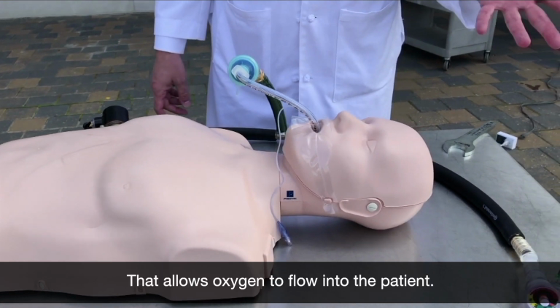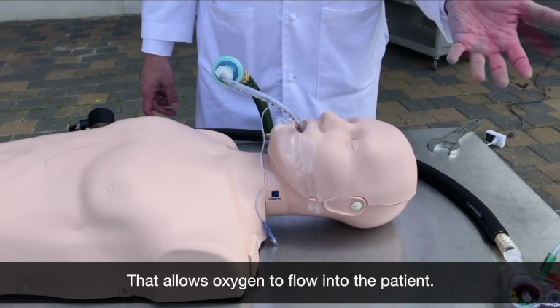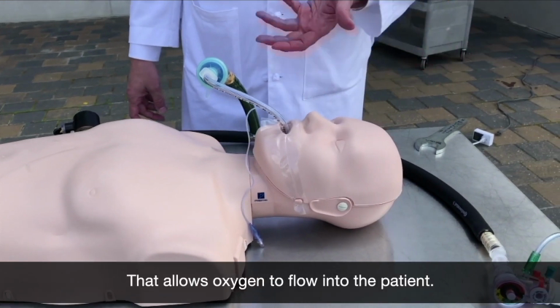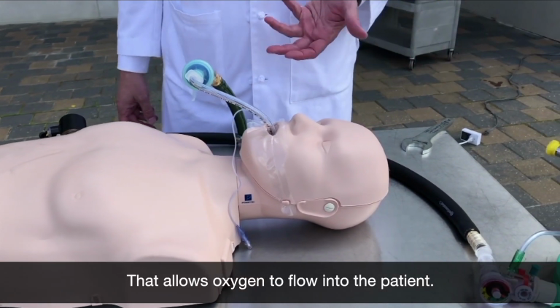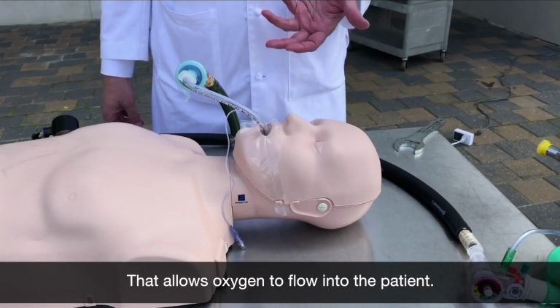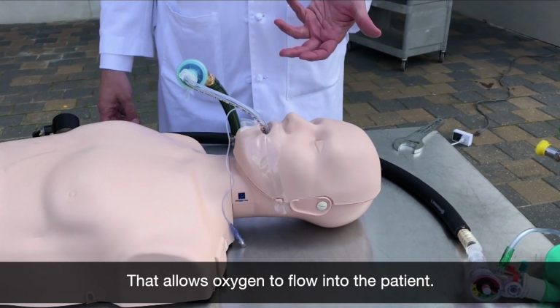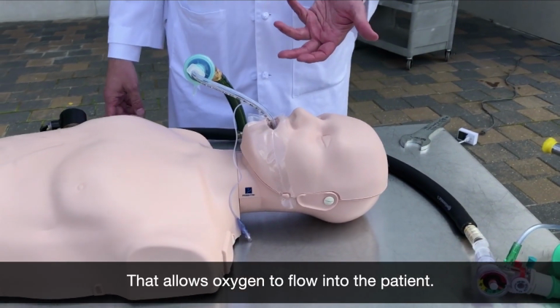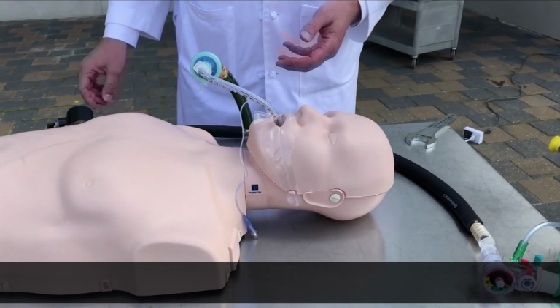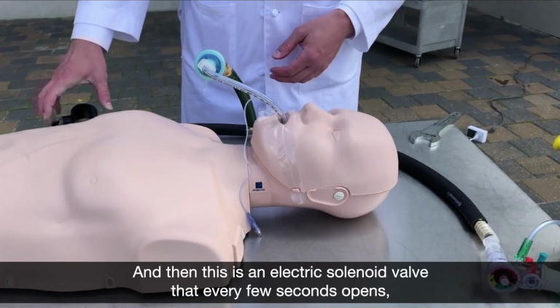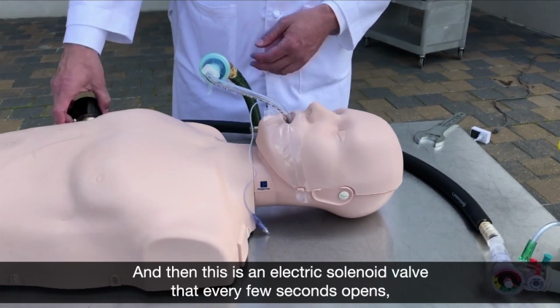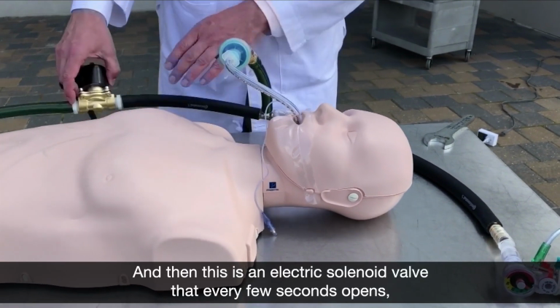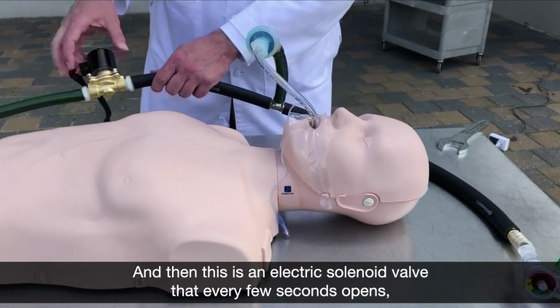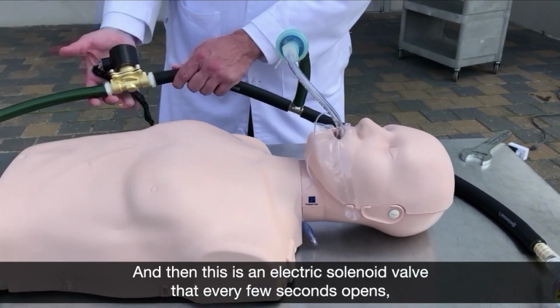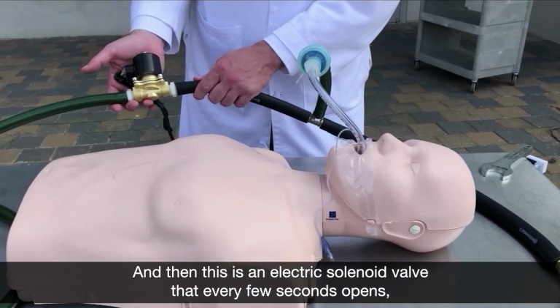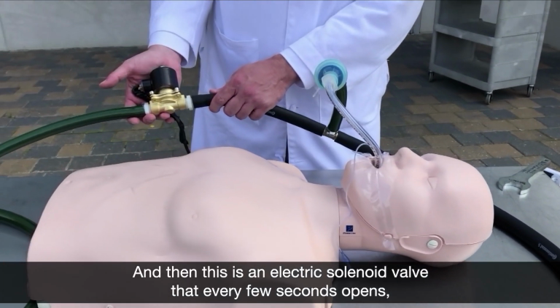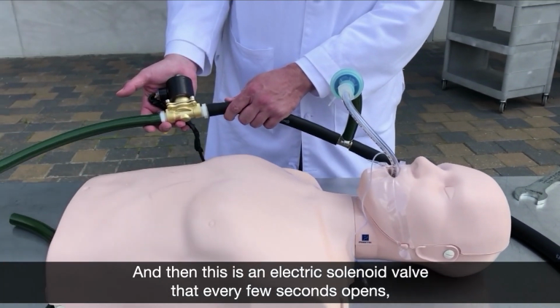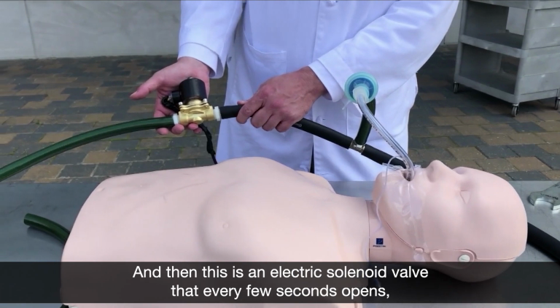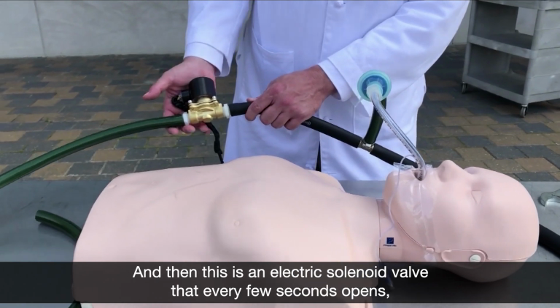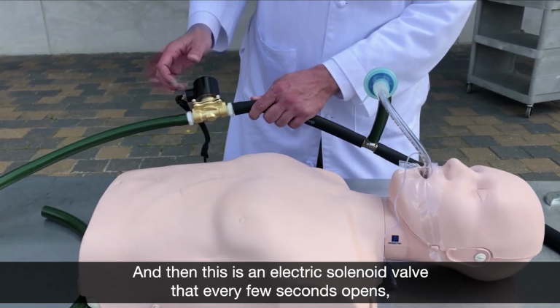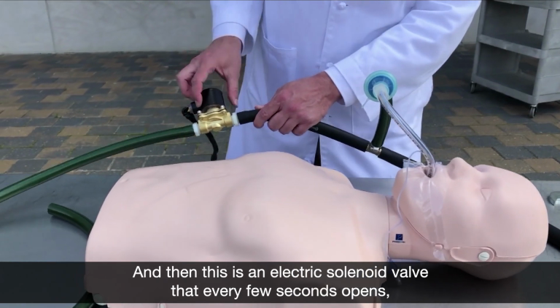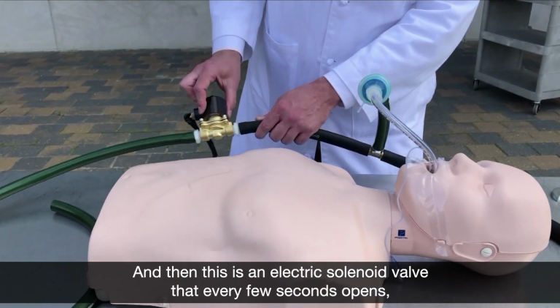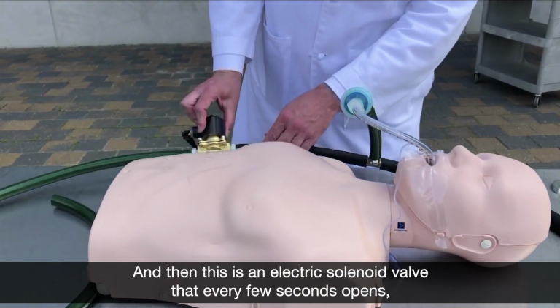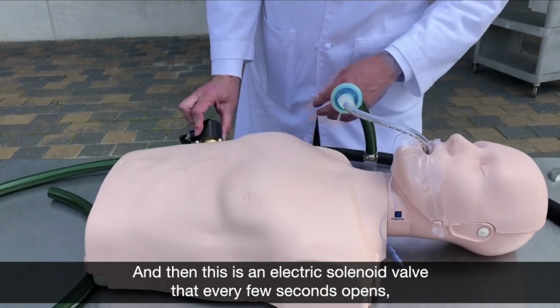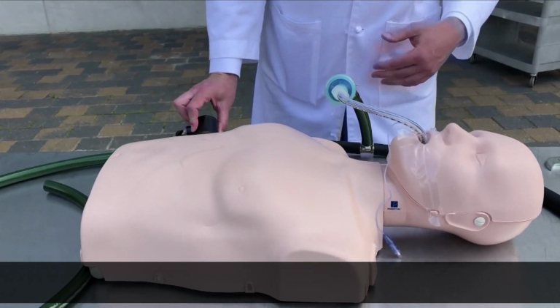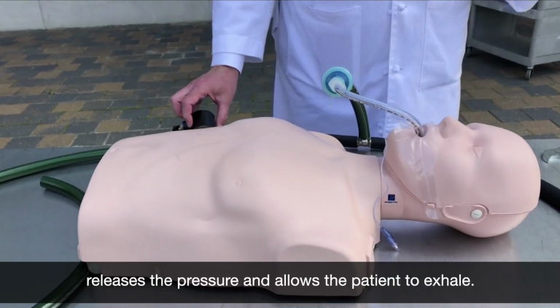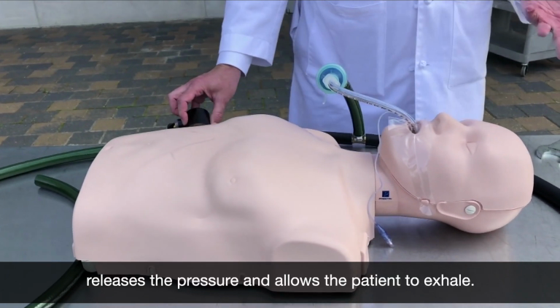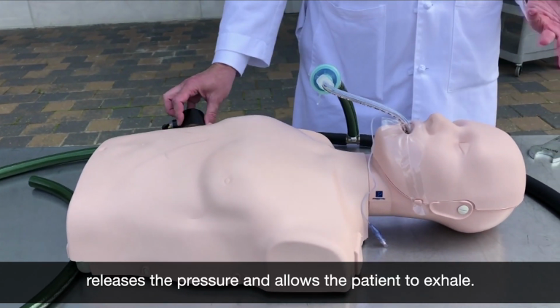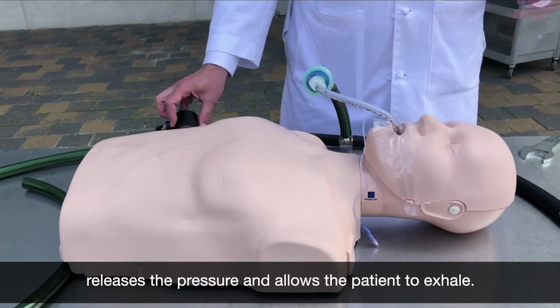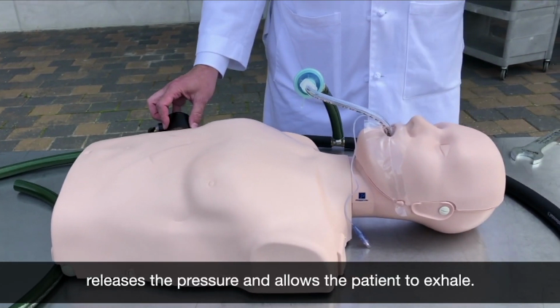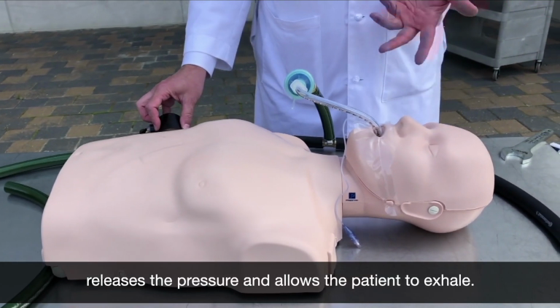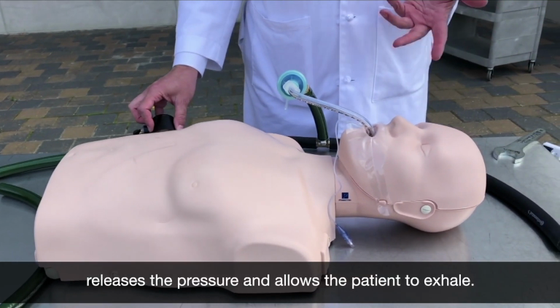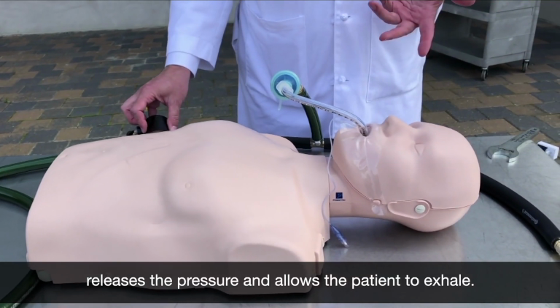That allows oxygen to flow into the patient. This is an electric solenoid valve that every few seconds opens, releases the pressure, and allows the patient to exhale.